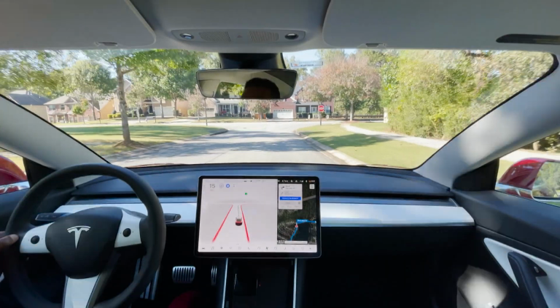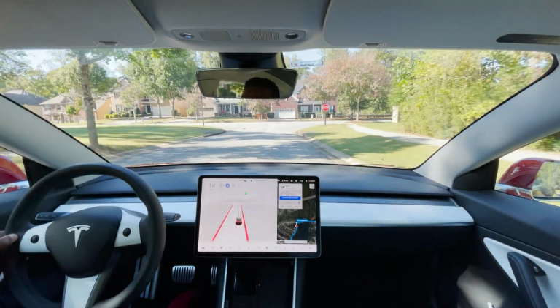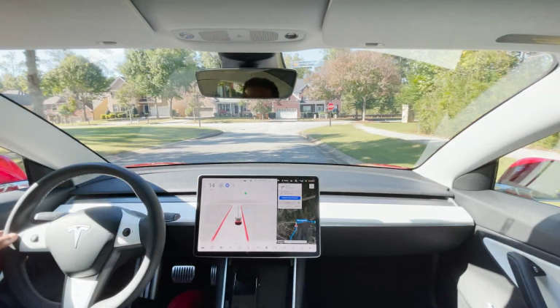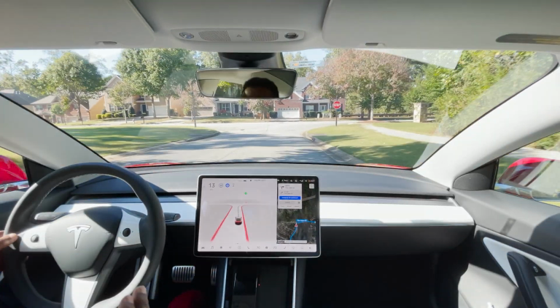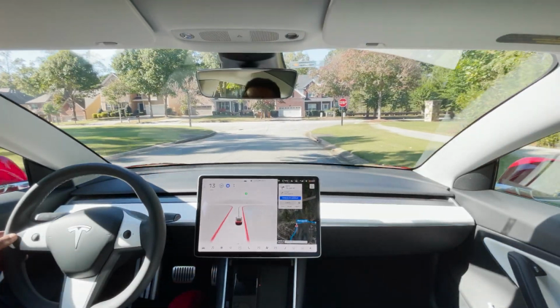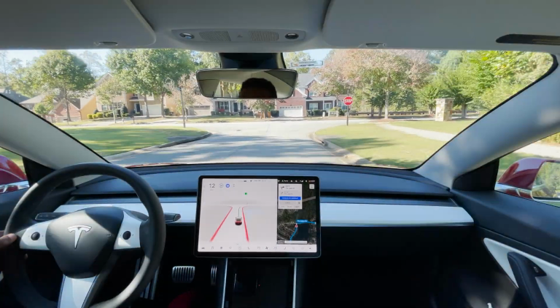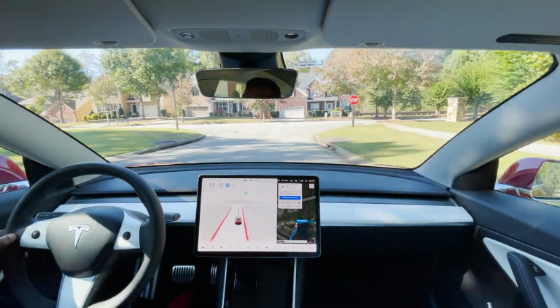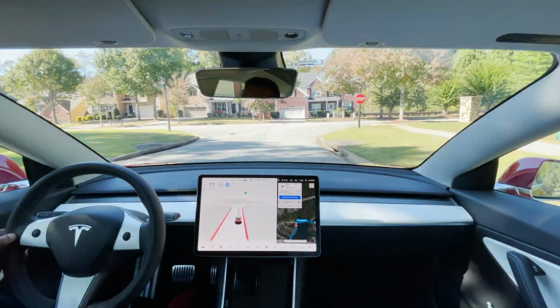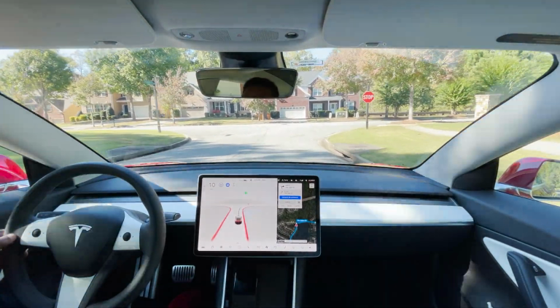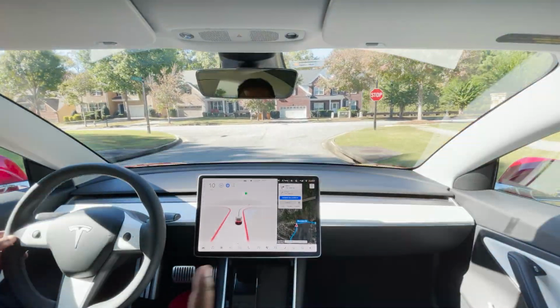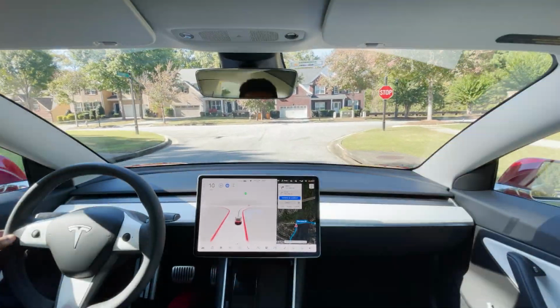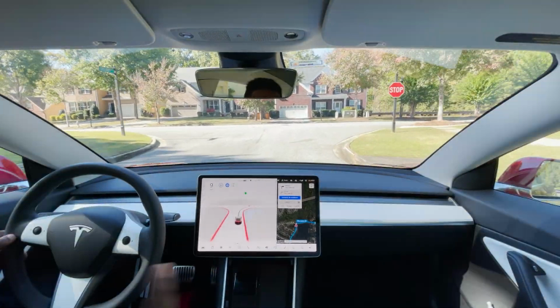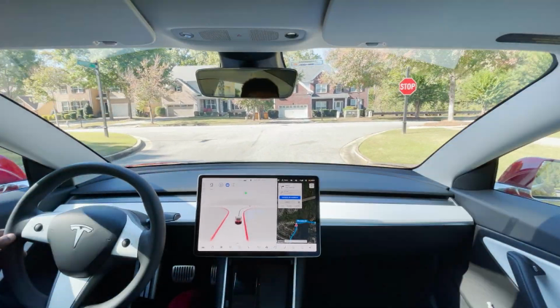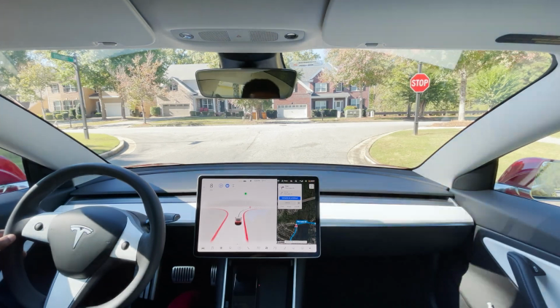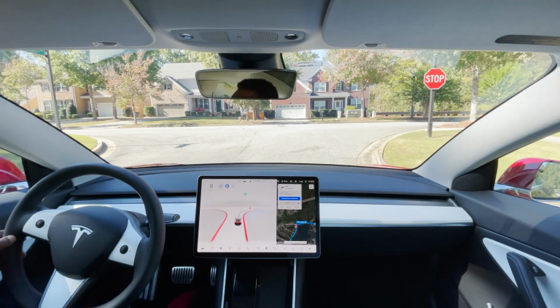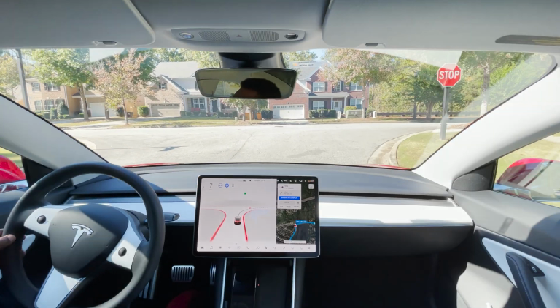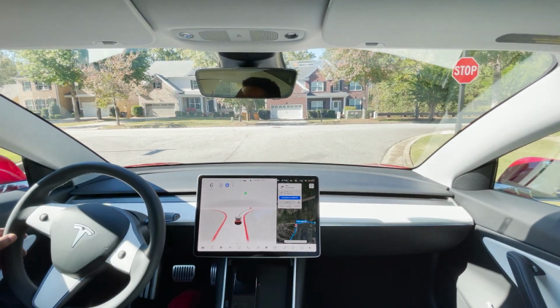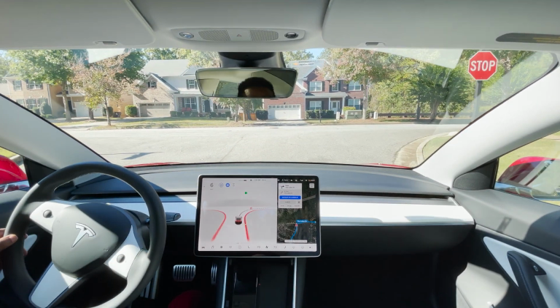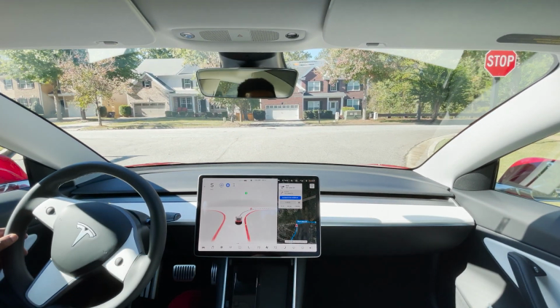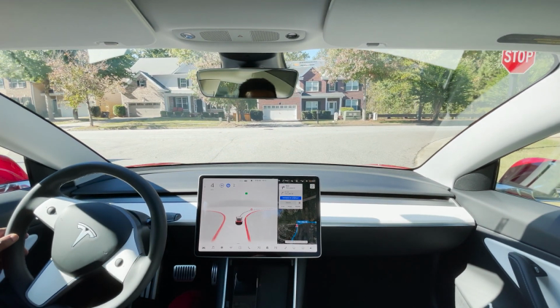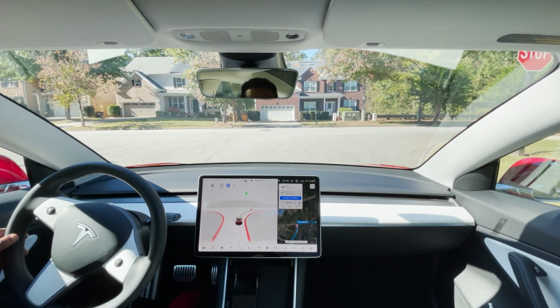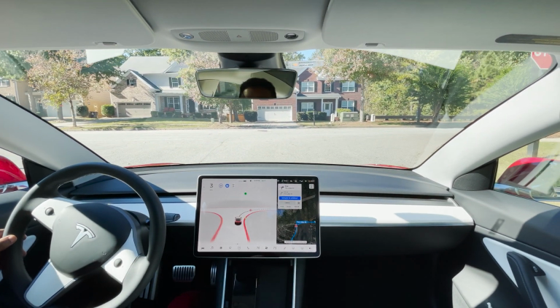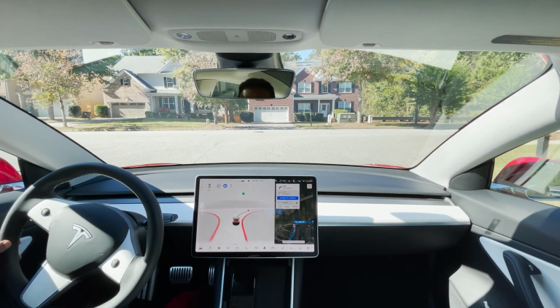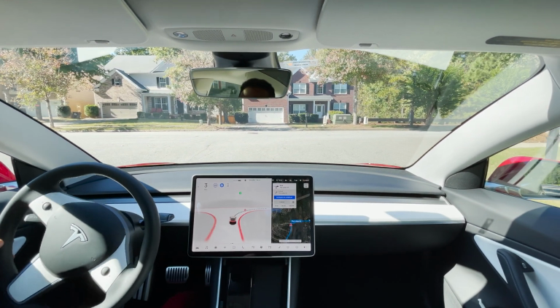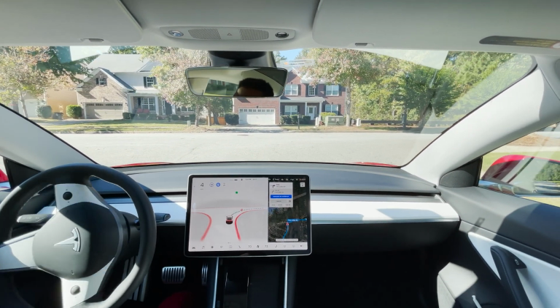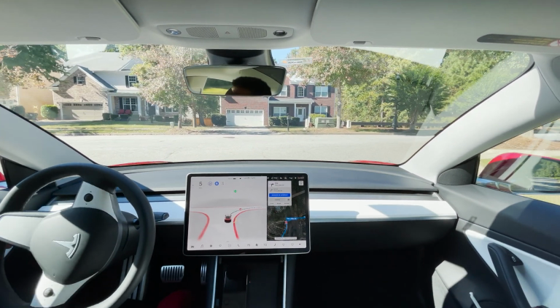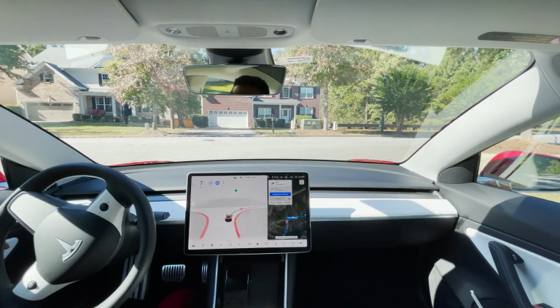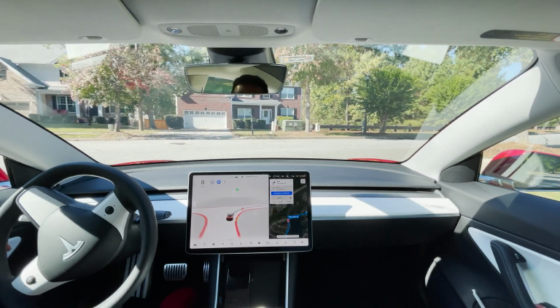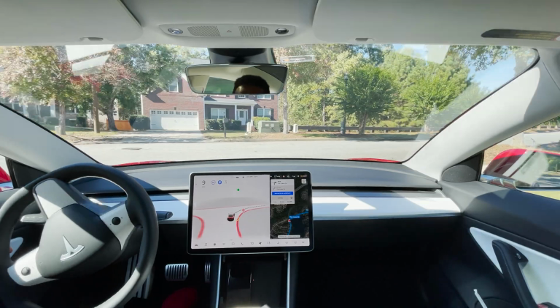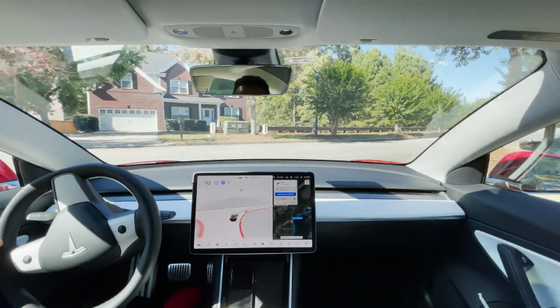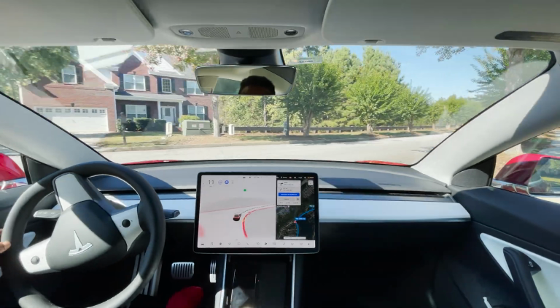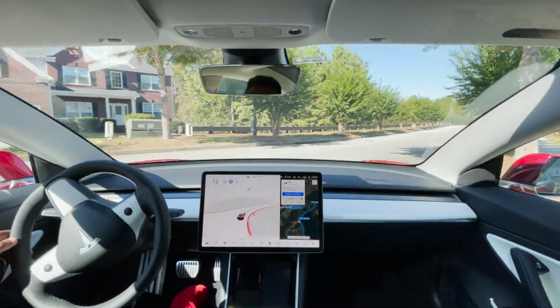Creeping up to the stop sign, I can see as a human that there's nothing coming in either direction and it's going to make a right turn here — and it's making that right turn.